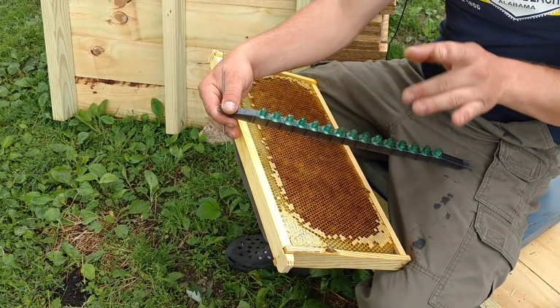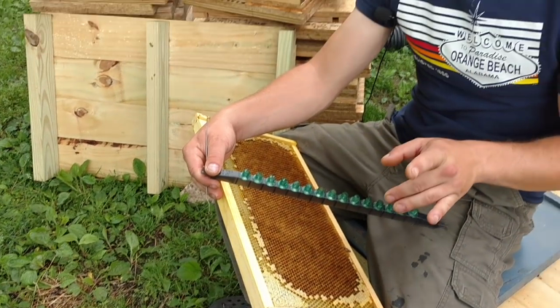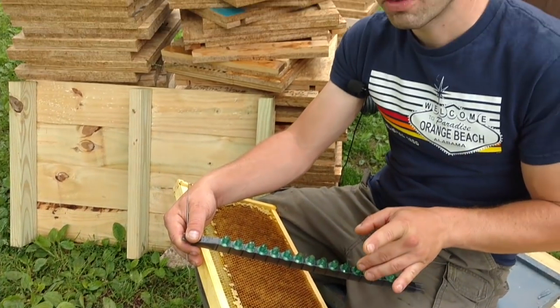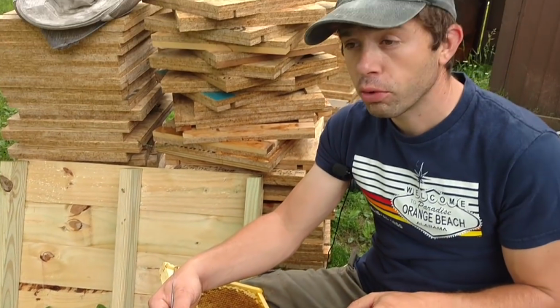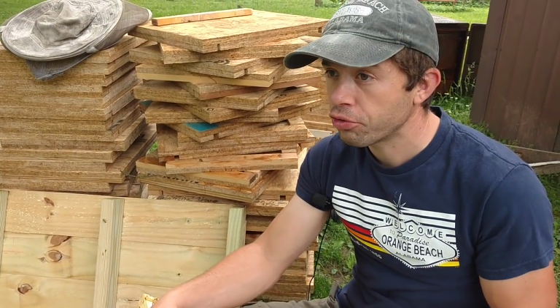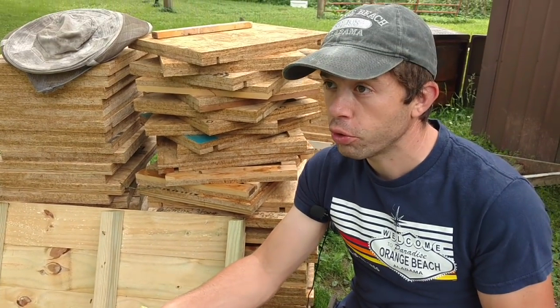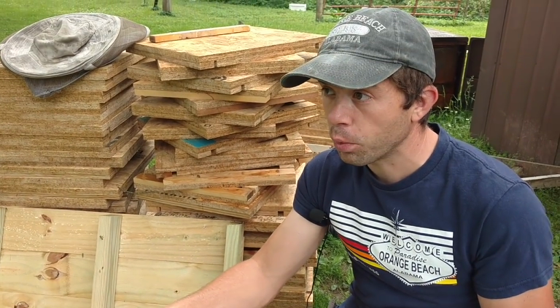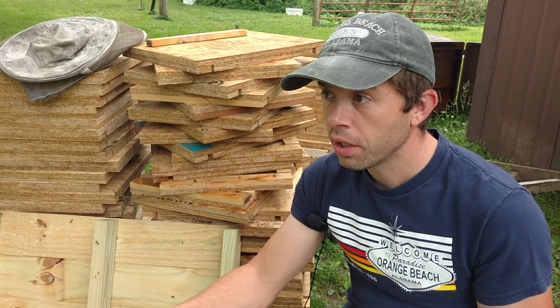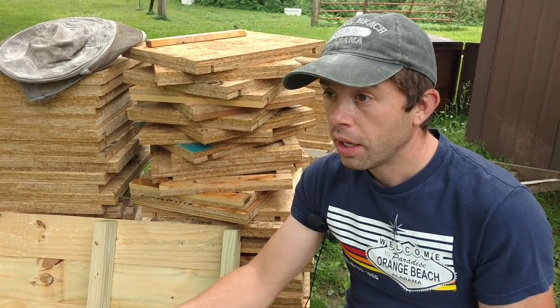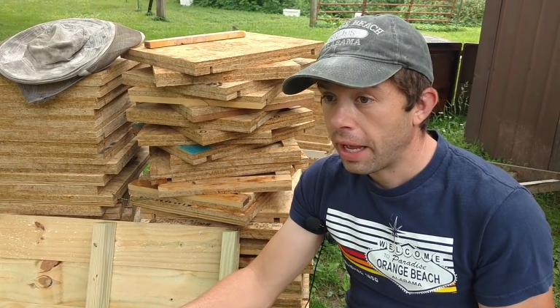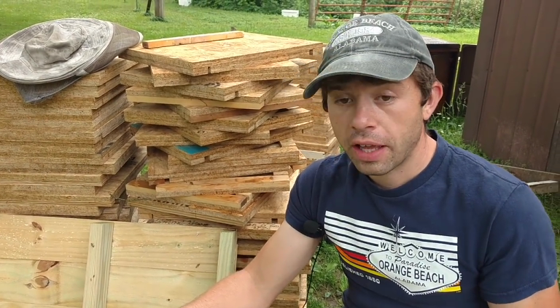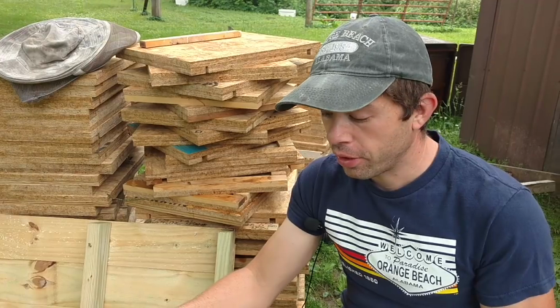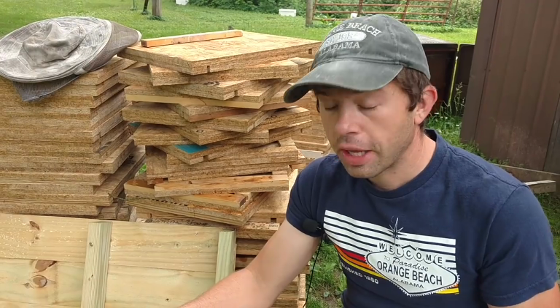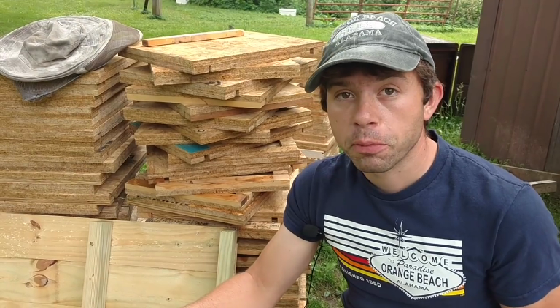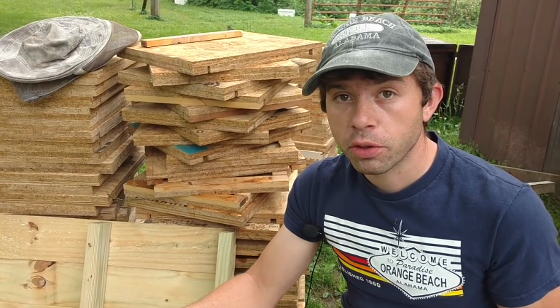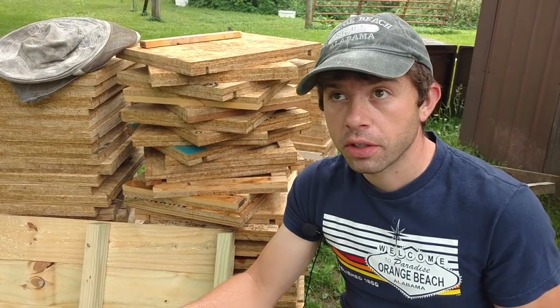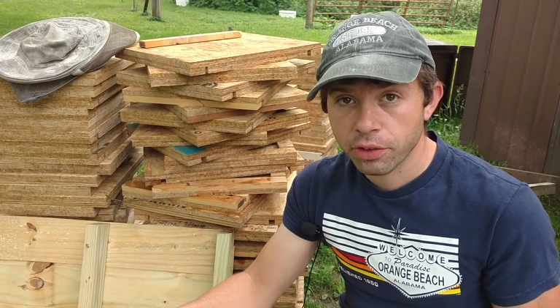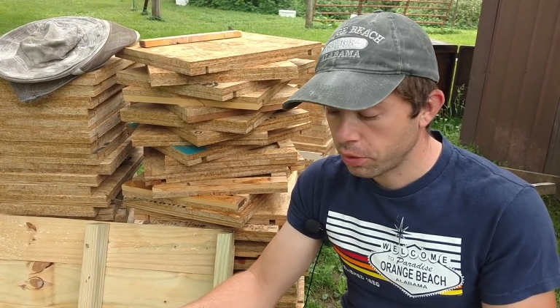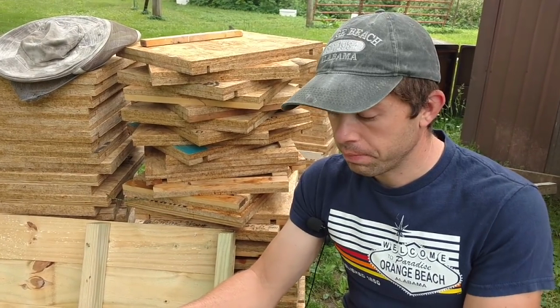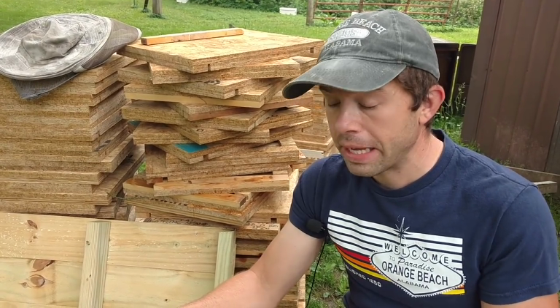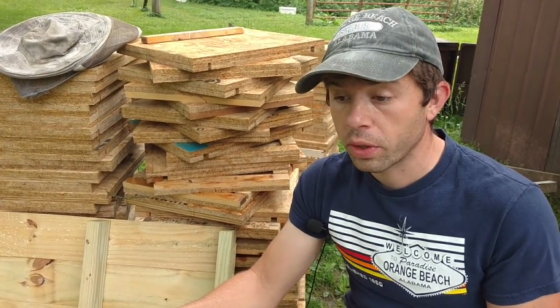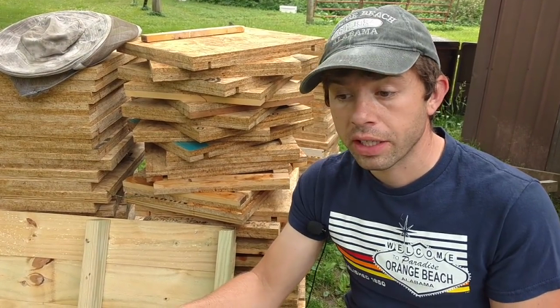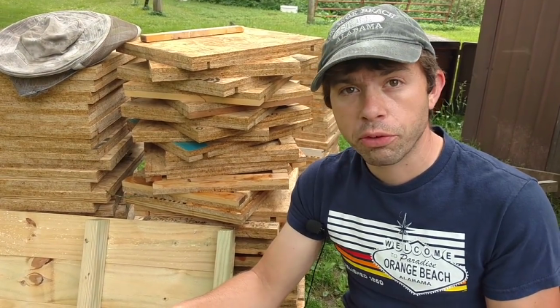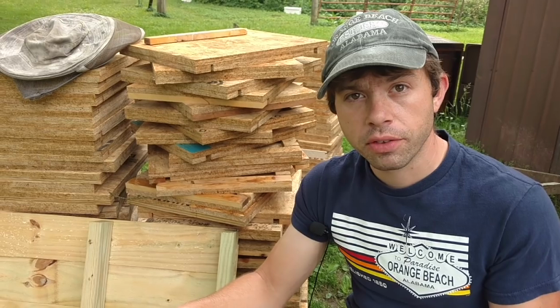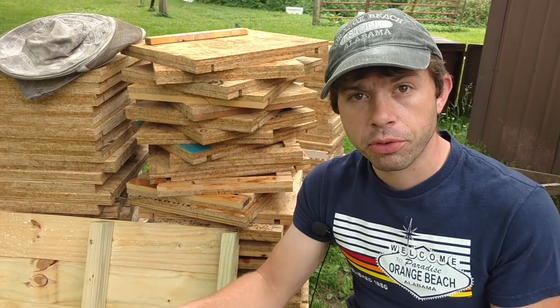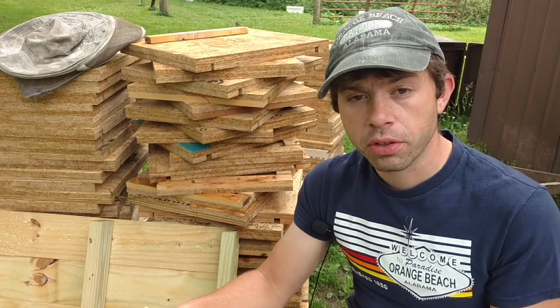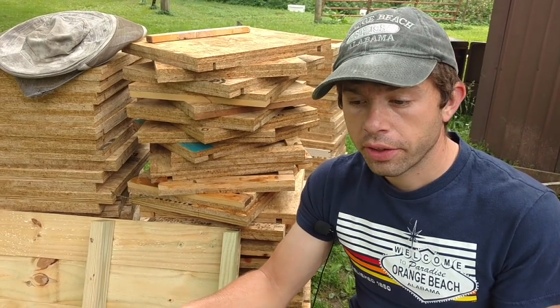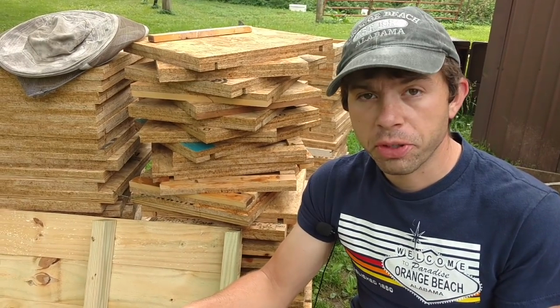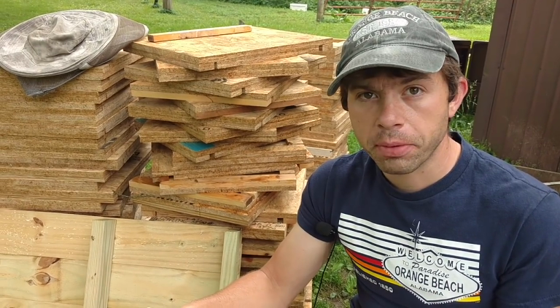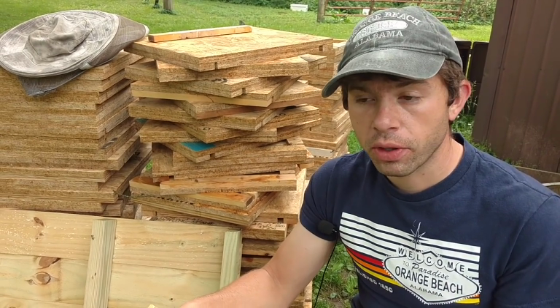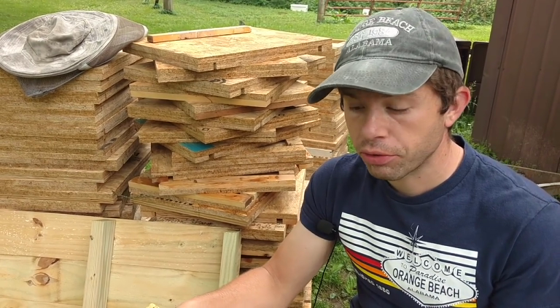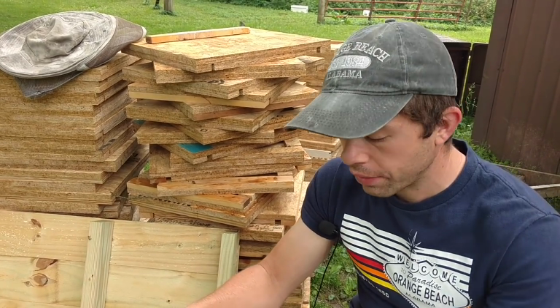Walter T. Kelly used to make wax cups — I'm not sure they do anymore. I actually have better acceptance with the plastic ones. I think it's because they're made more evenly. The wax ones sometimes are misshapen and so the bees don't like them.